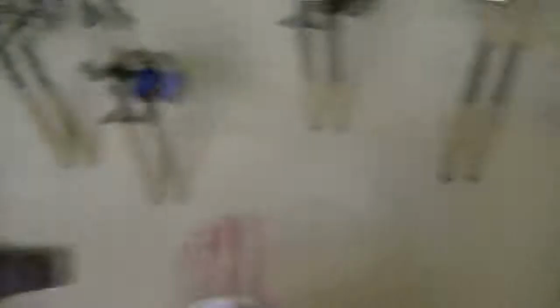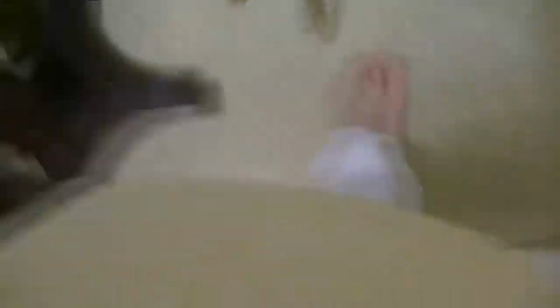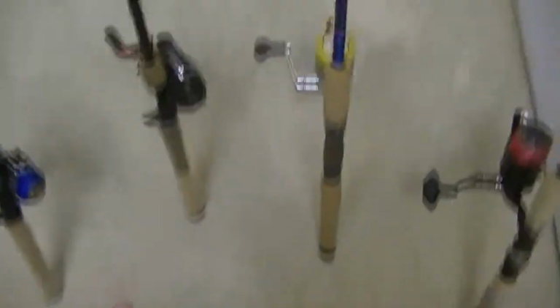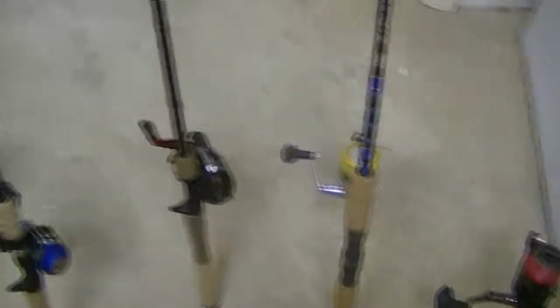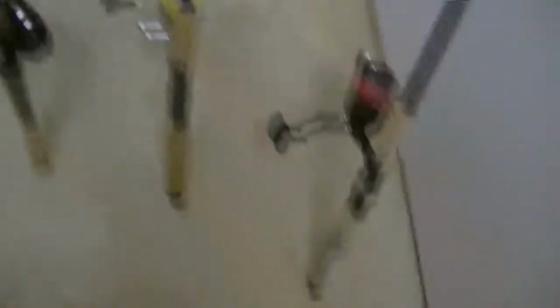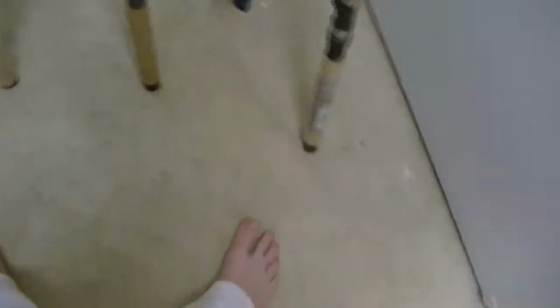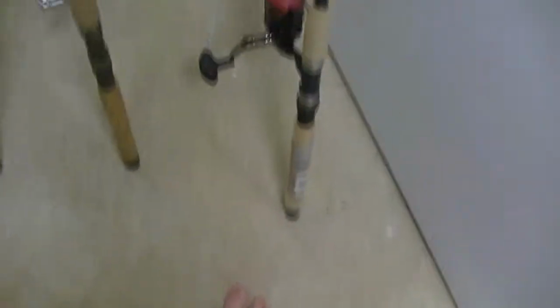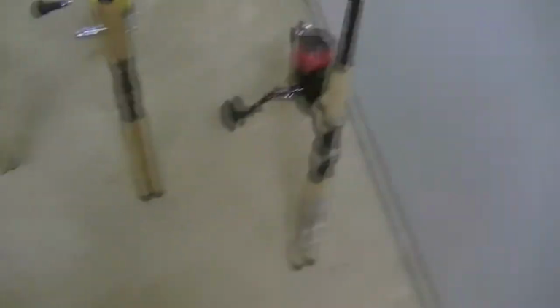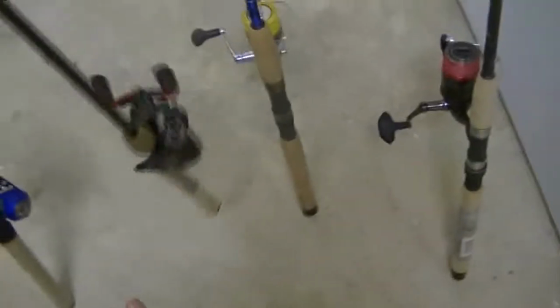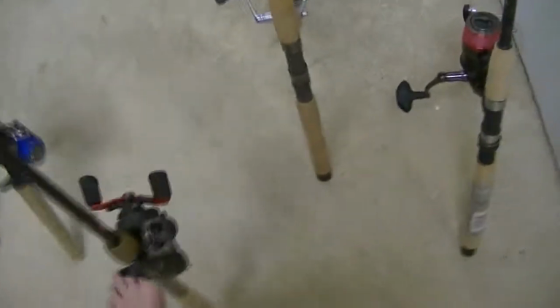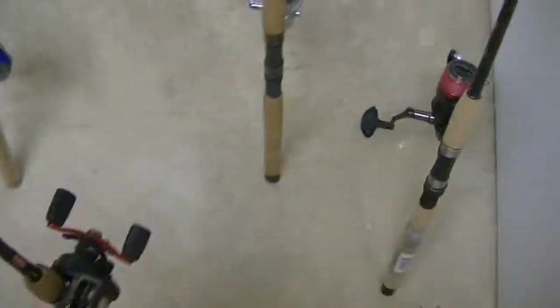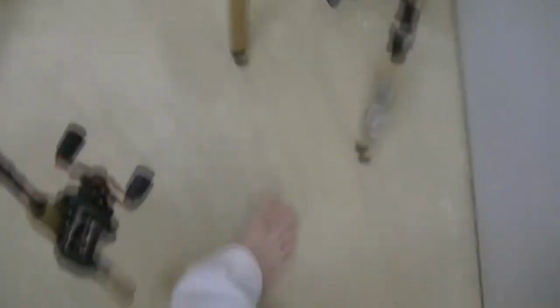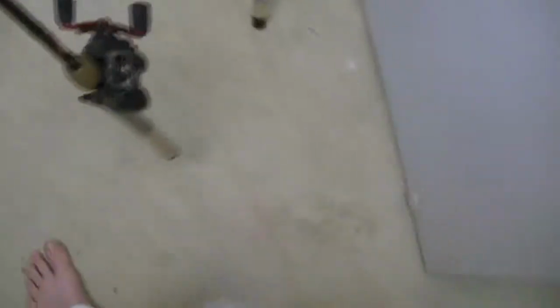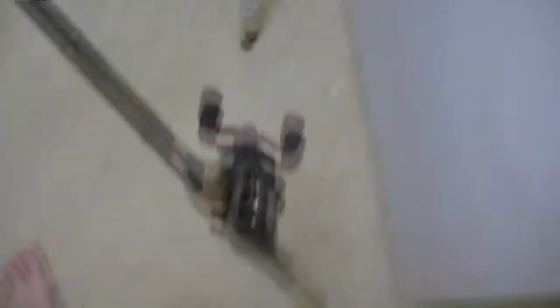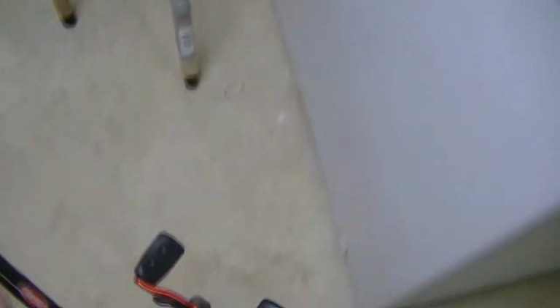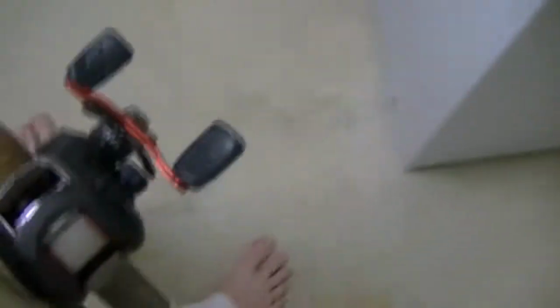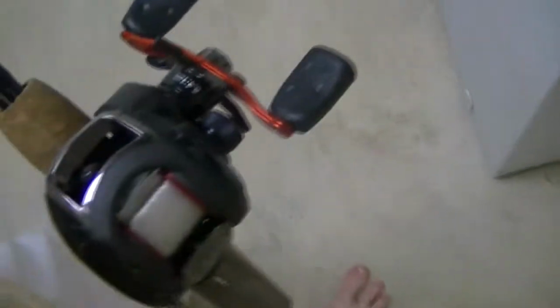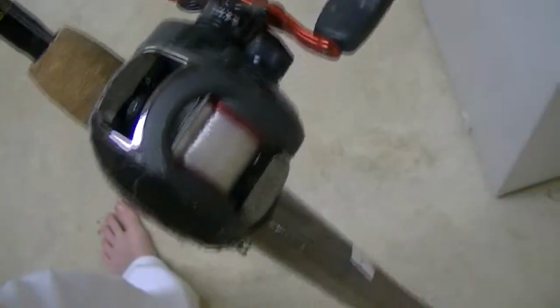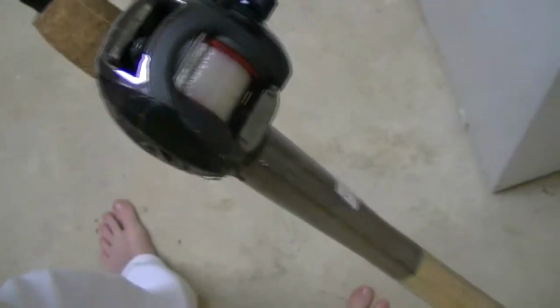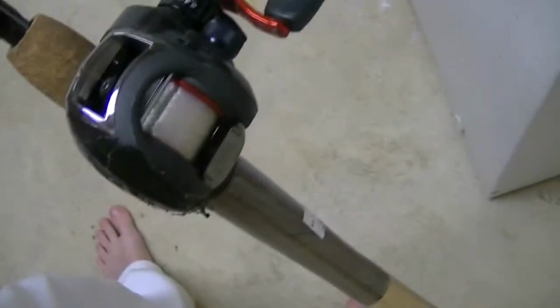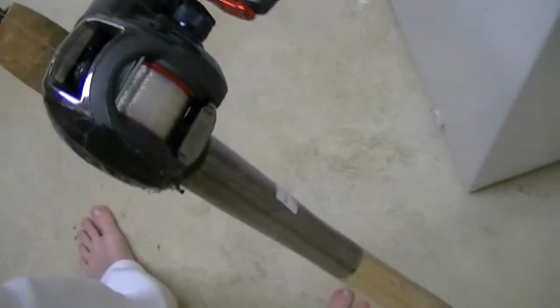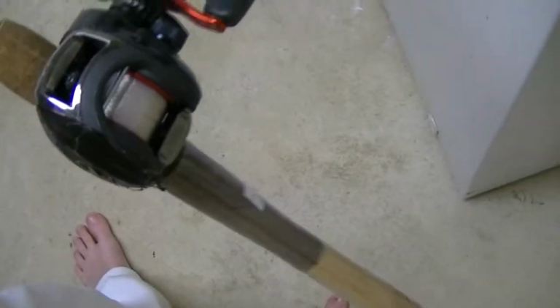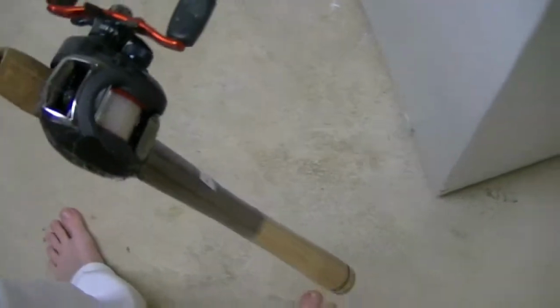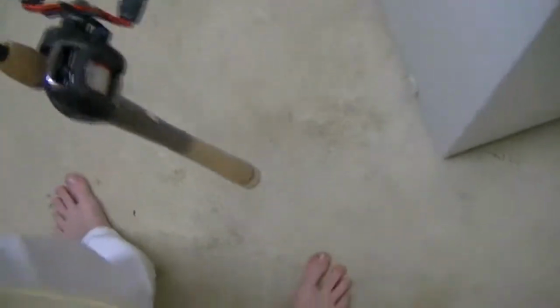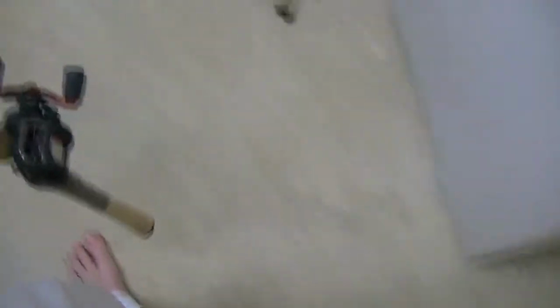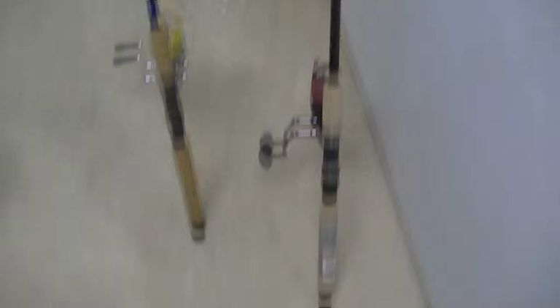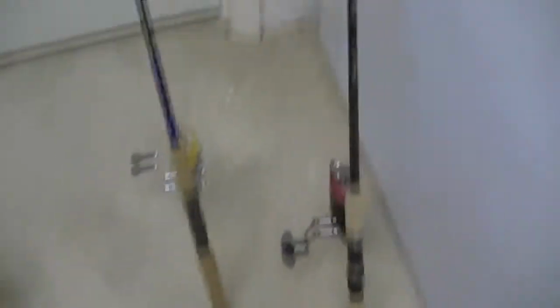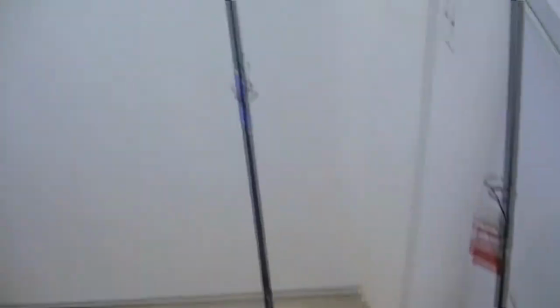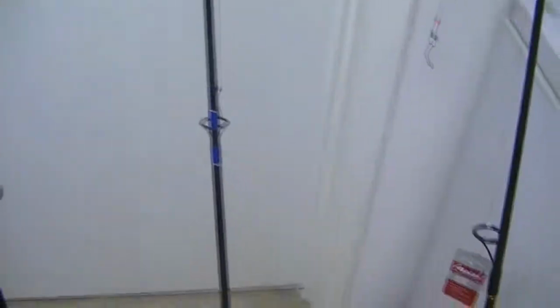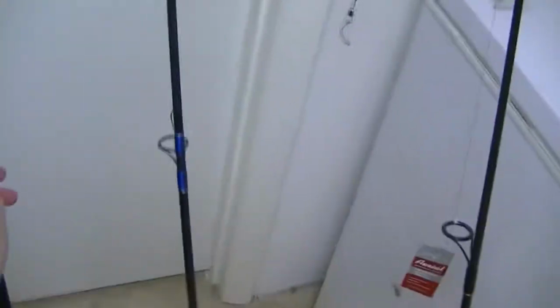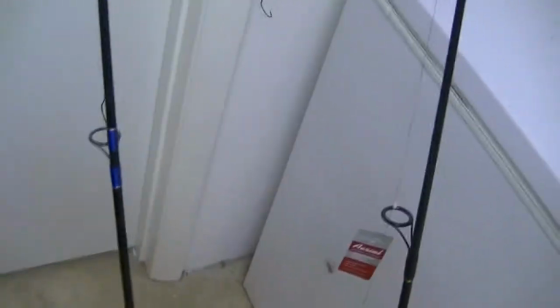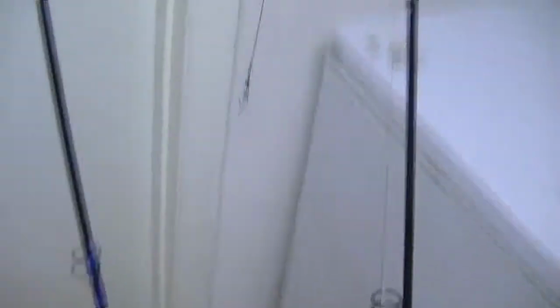The next one I have is an Abu Garcia Black Max reel. It's right down here — it's a really nice reel. It's running 12 pound monofilament.